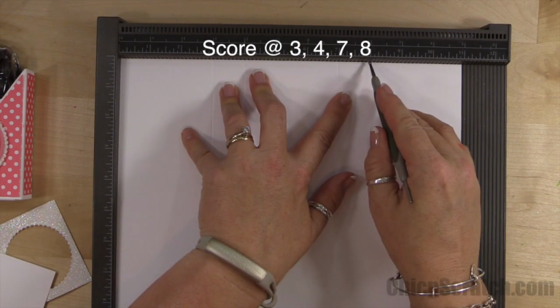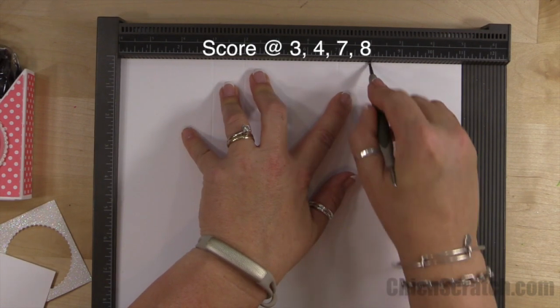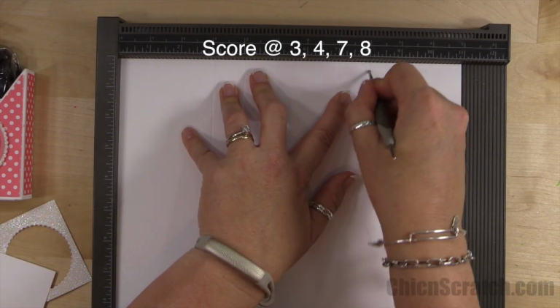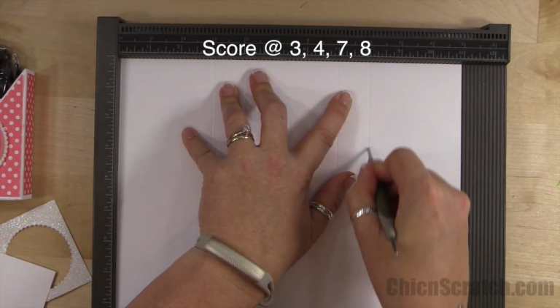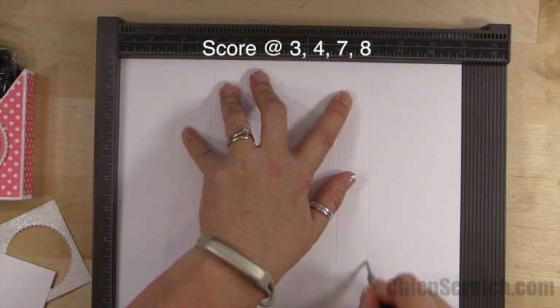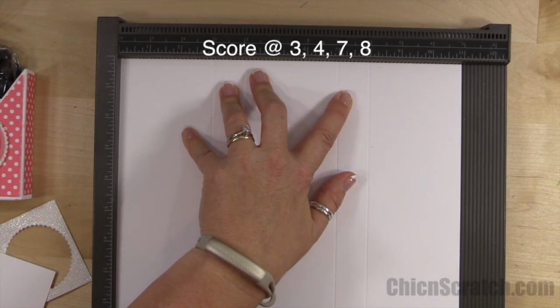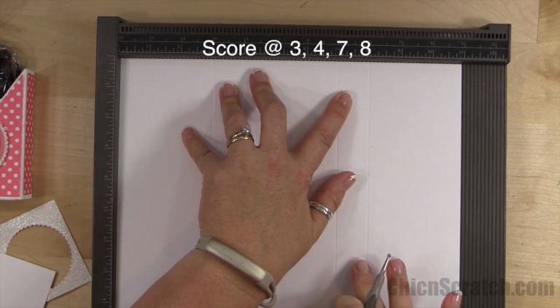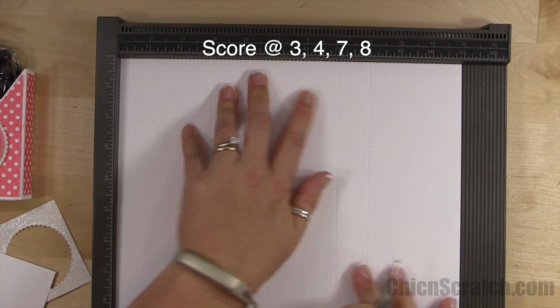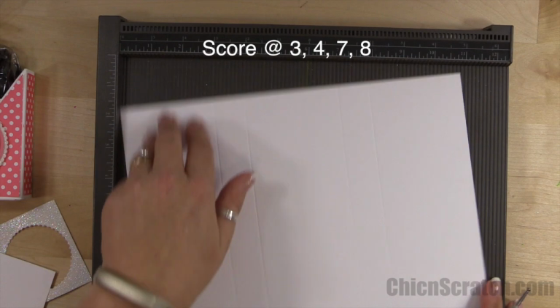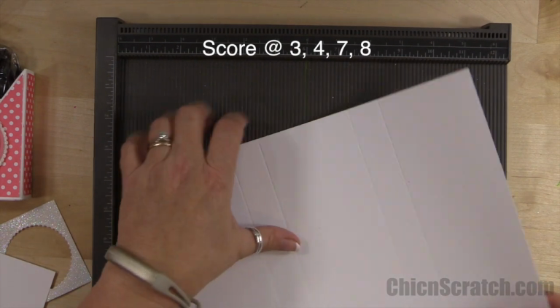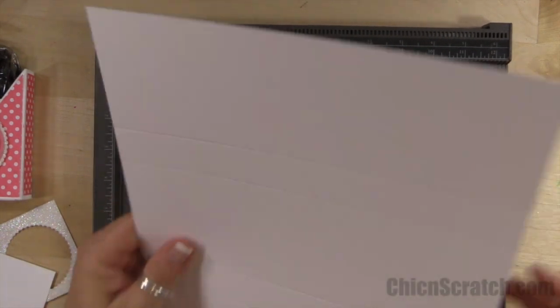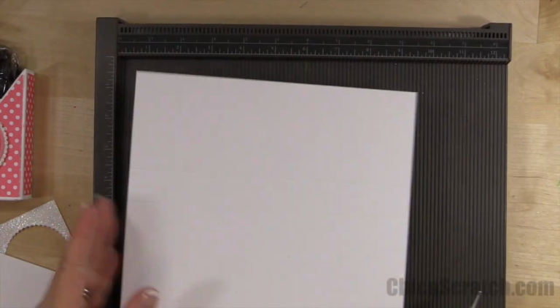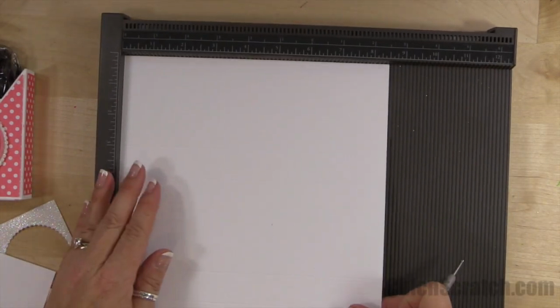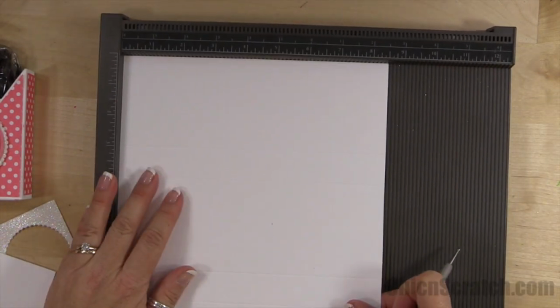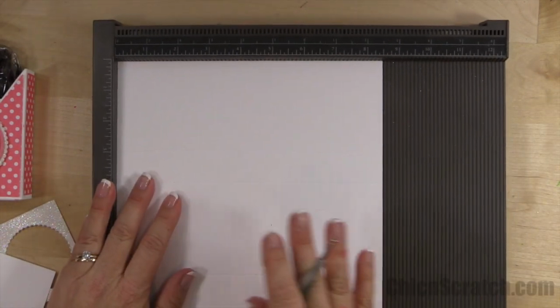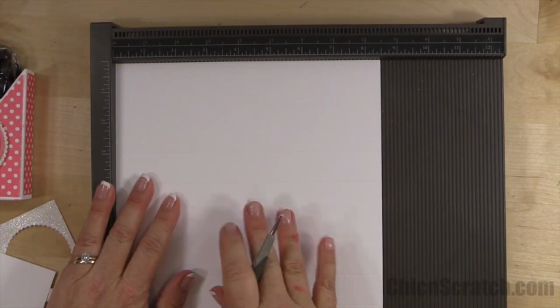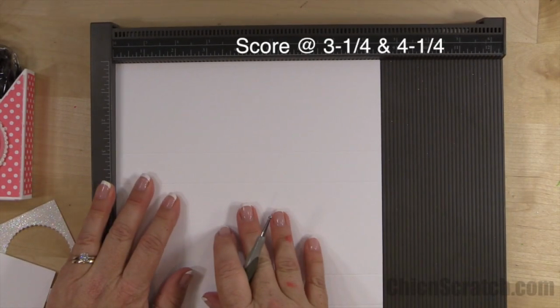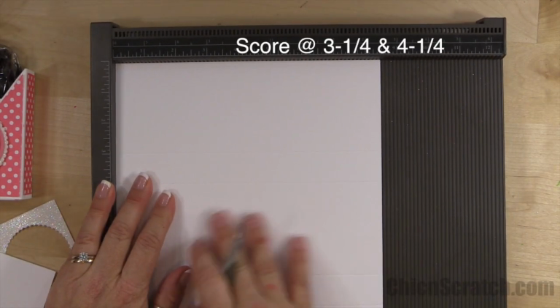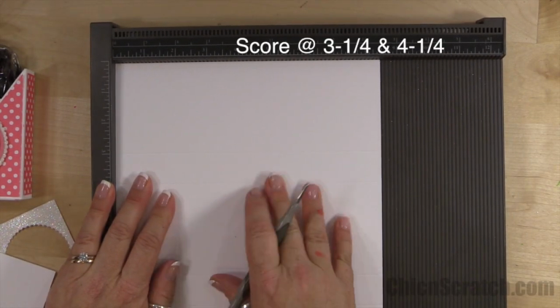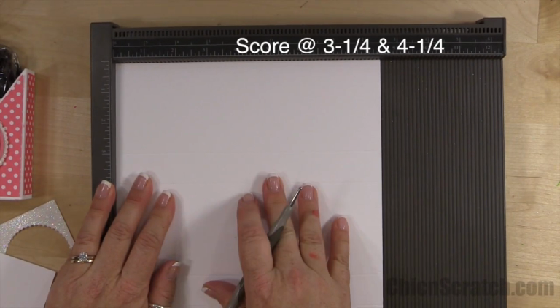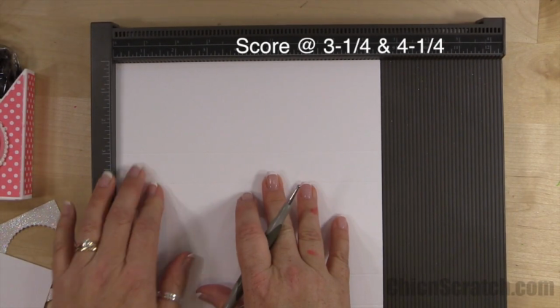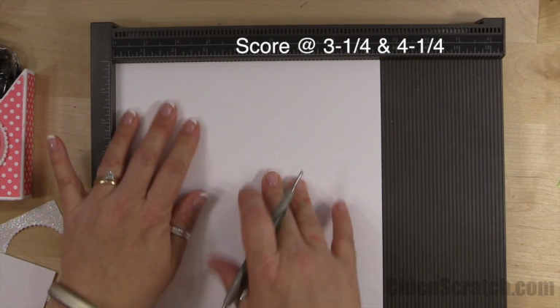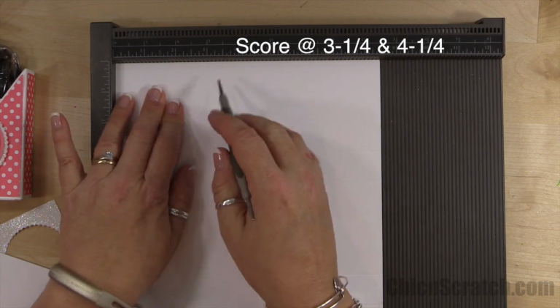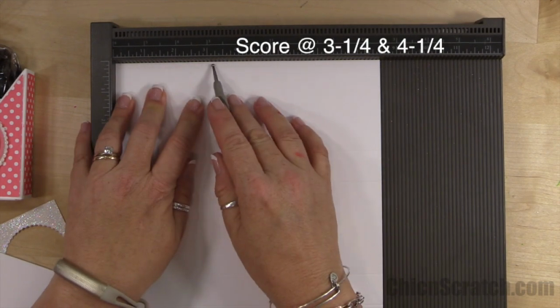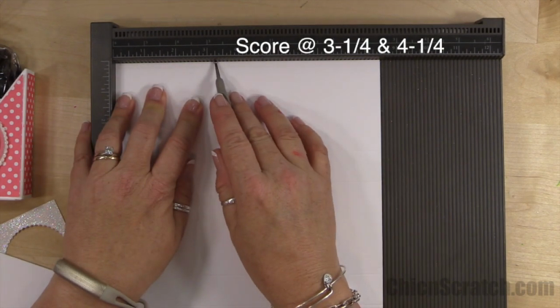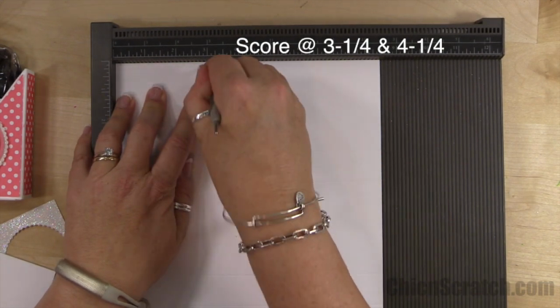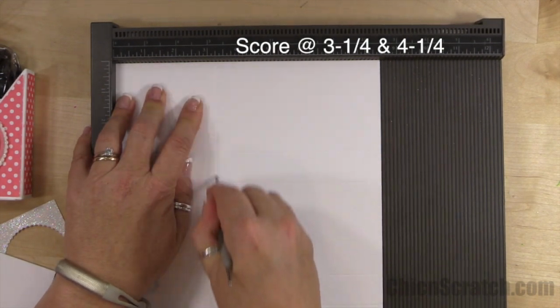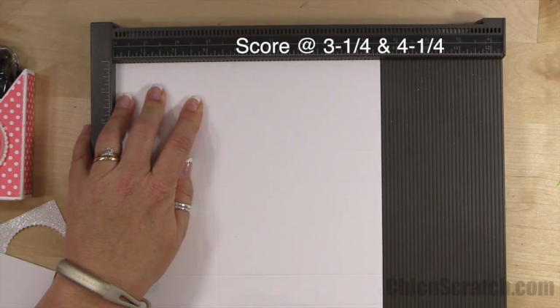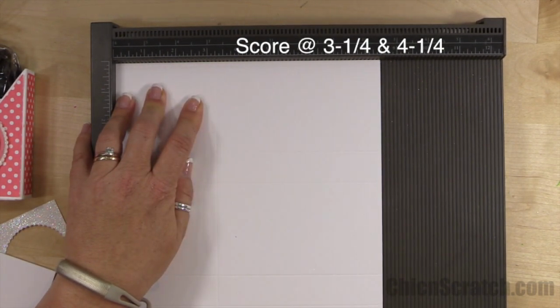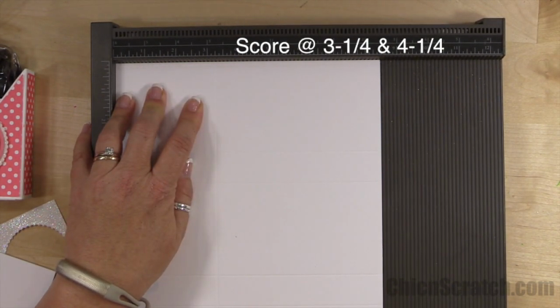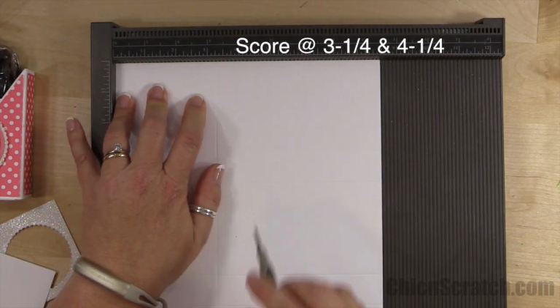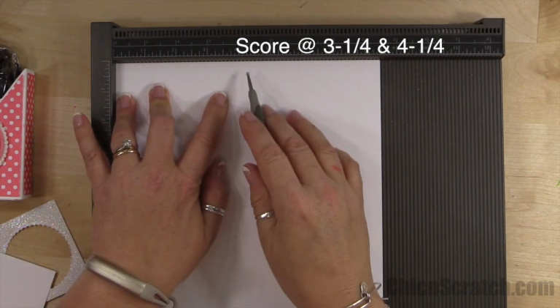...8. Again, this is the thick whisper white. Now we're going to put it in on the portrait side and we're going to score it at 3 and a quarter and 4 and a quarter.